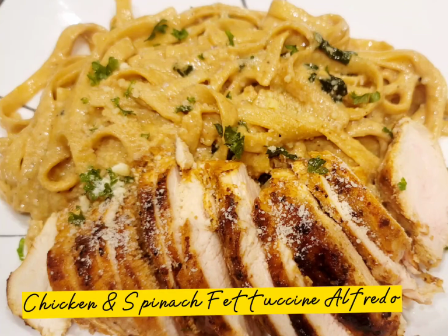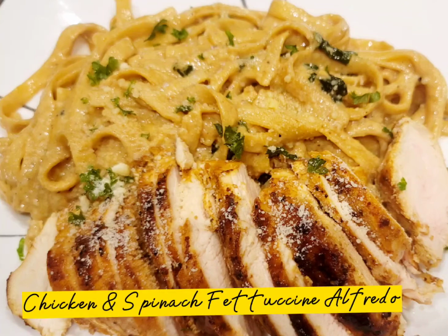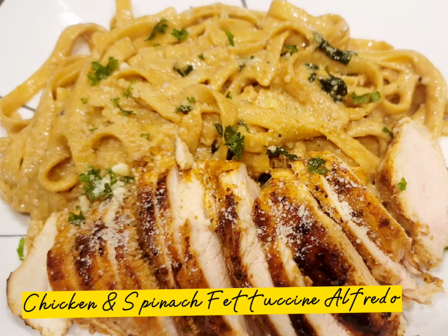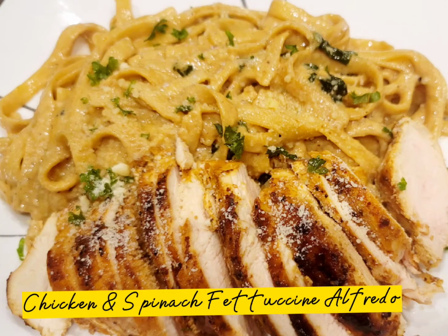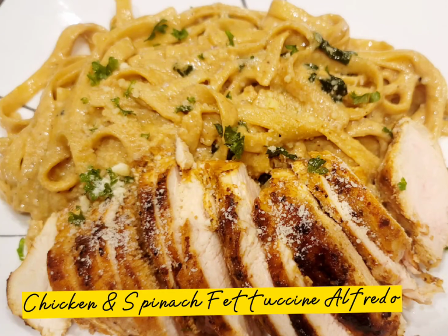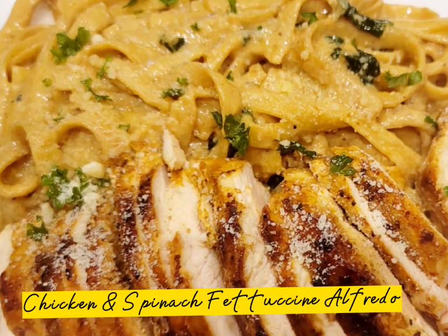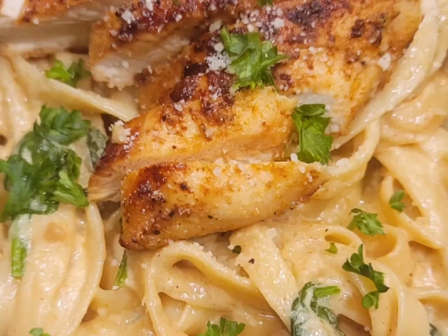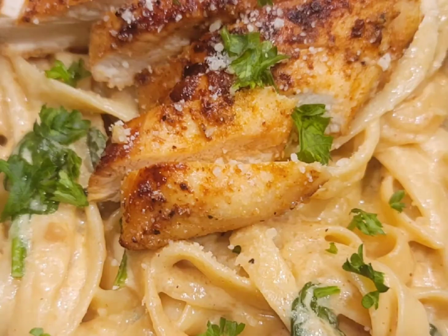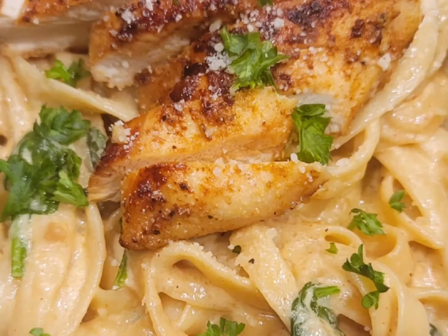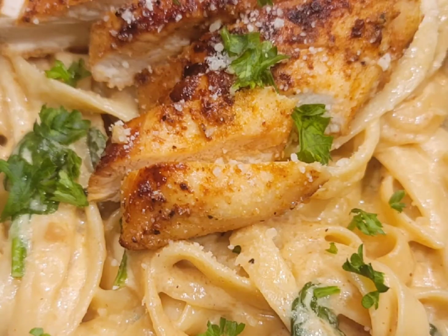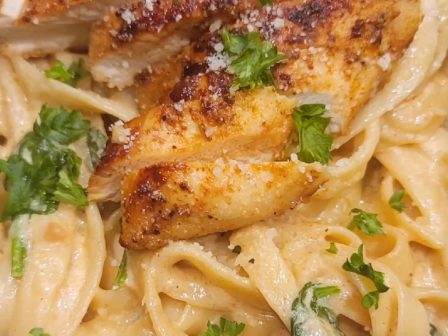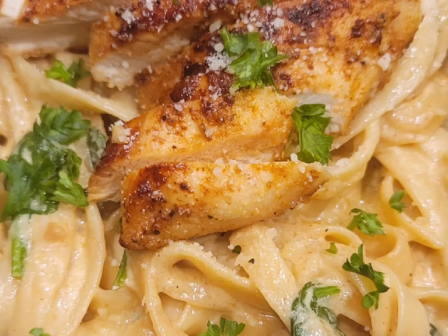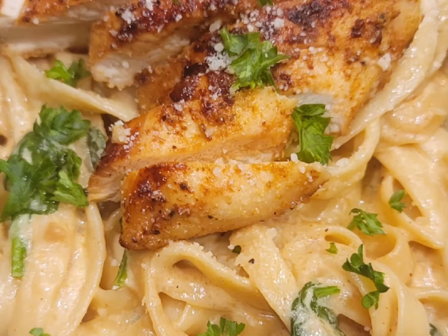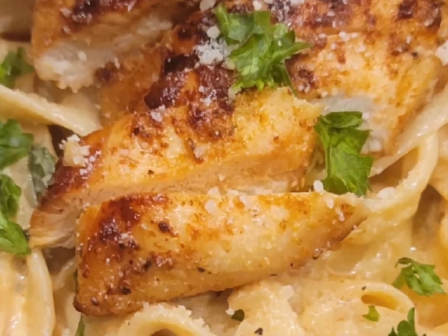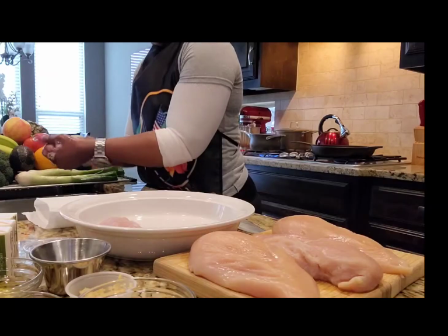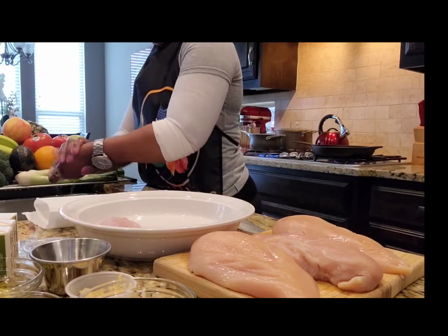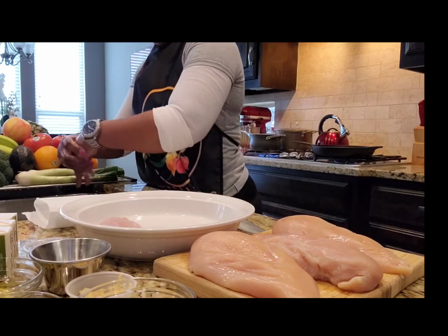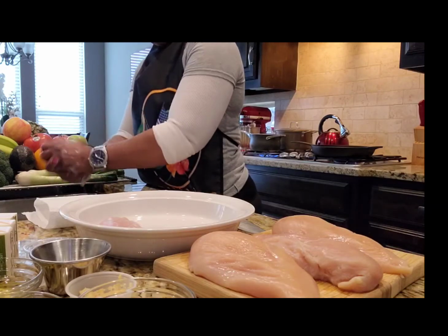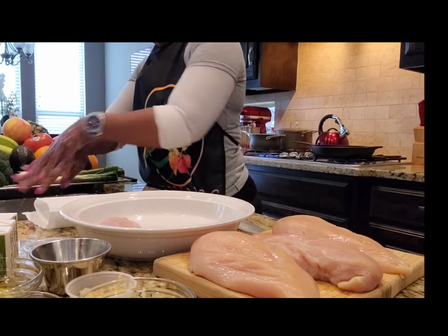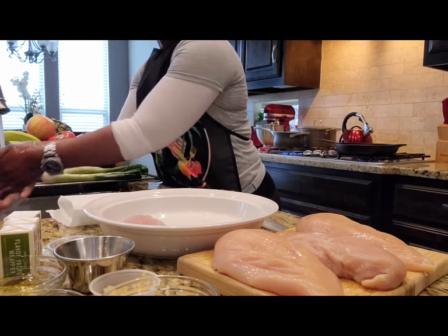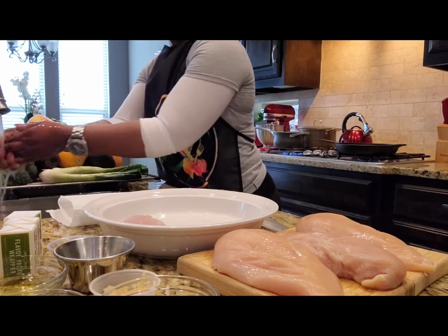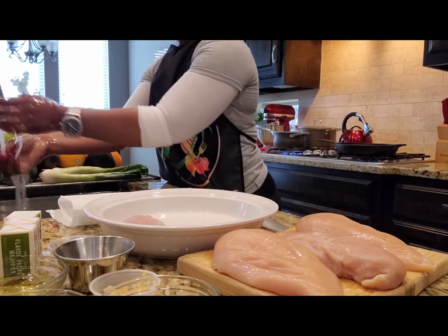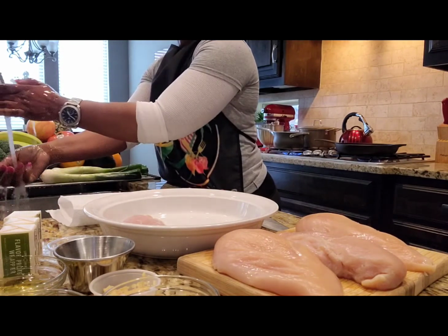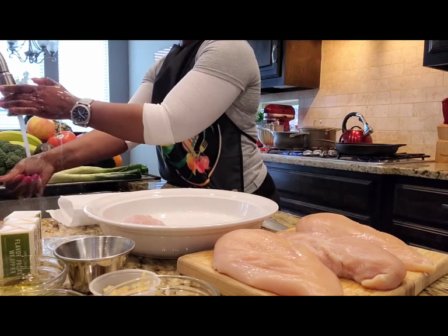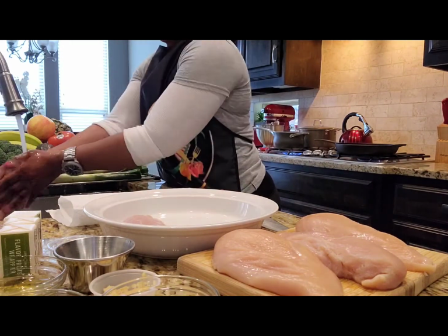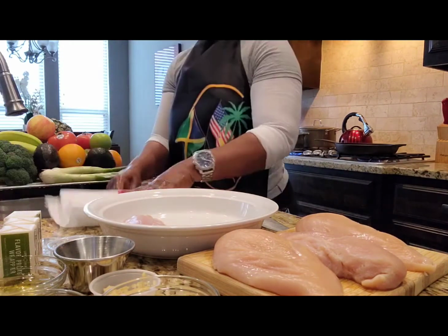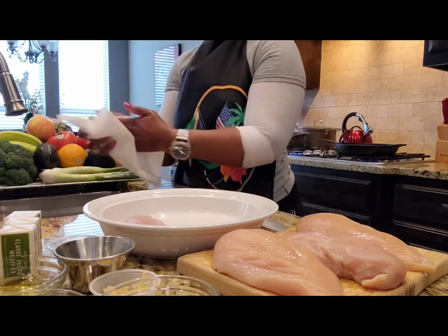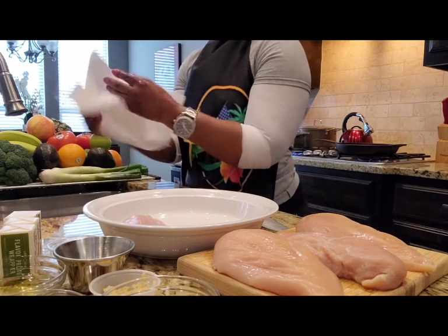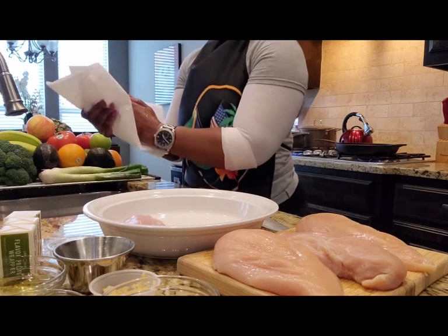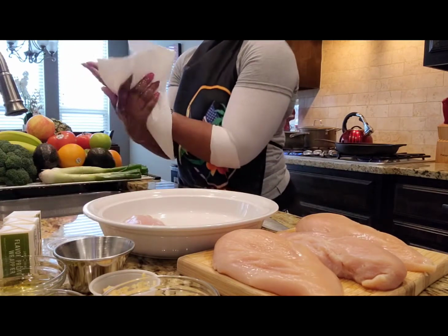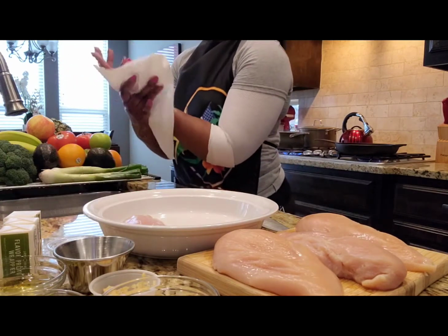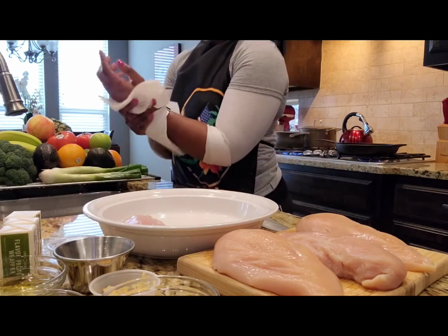Chicken and spinach fettuccine alfredo. Thank you guys for joining me as I show you how to make a client favorite. Before you start to prepare any meal, always remember to wash your hands.